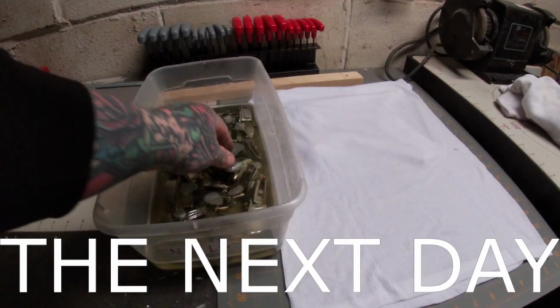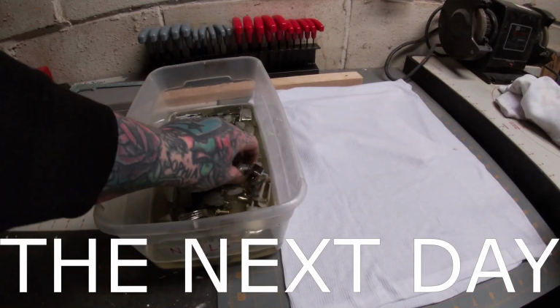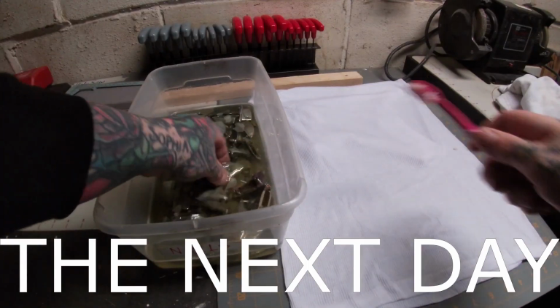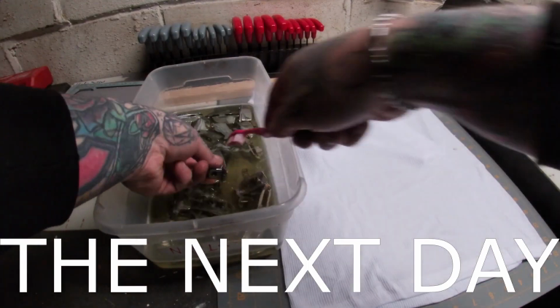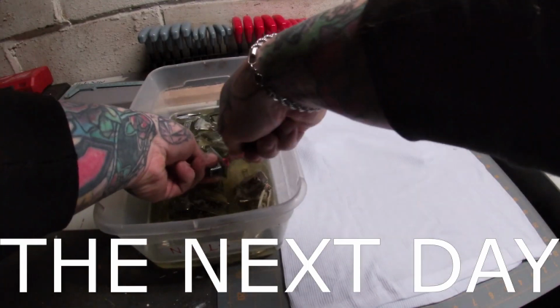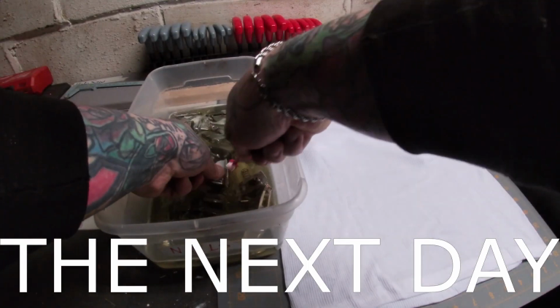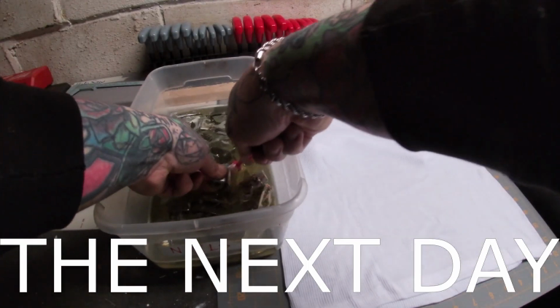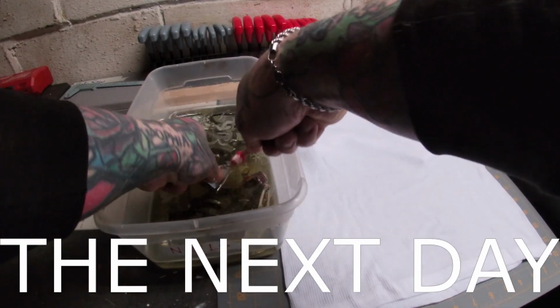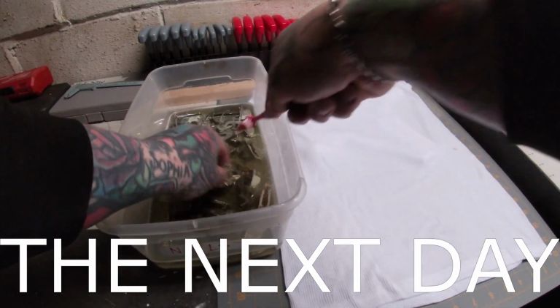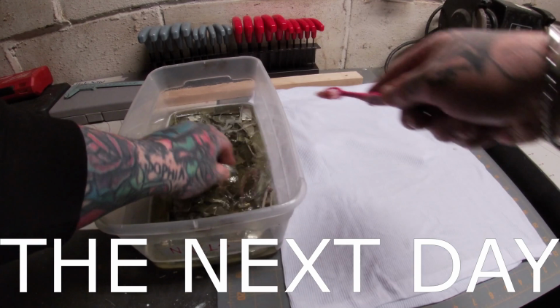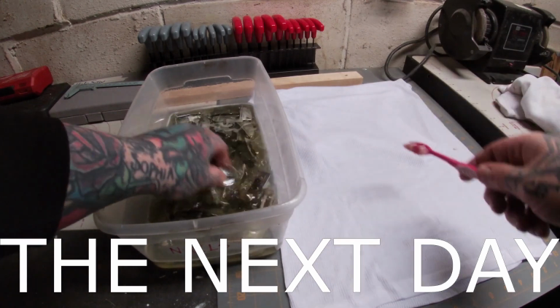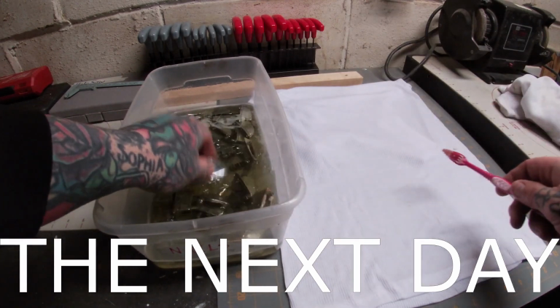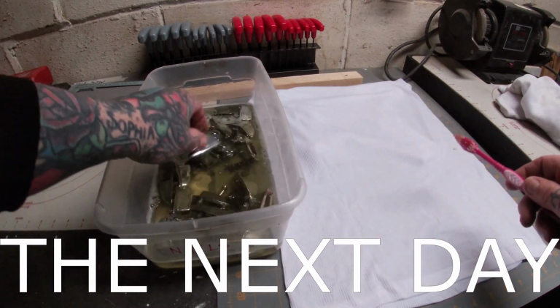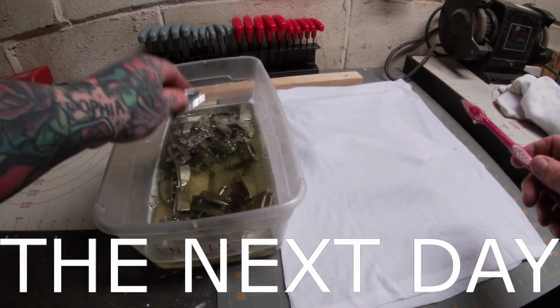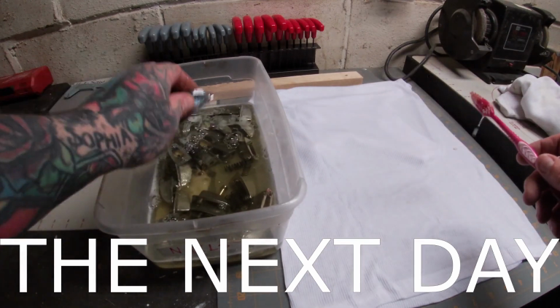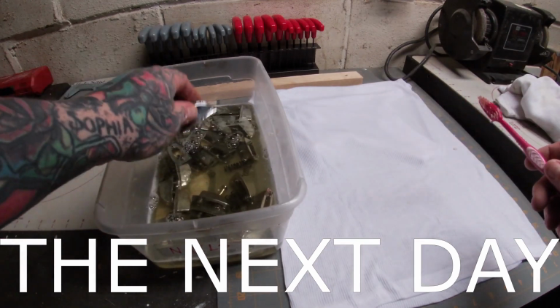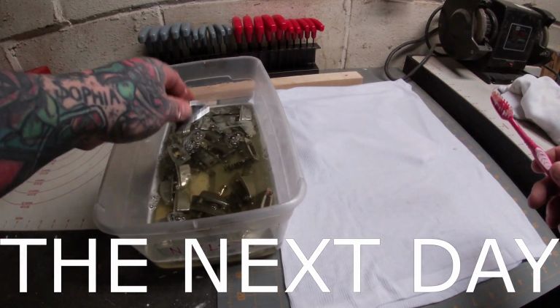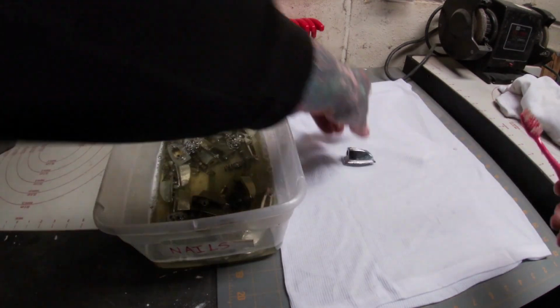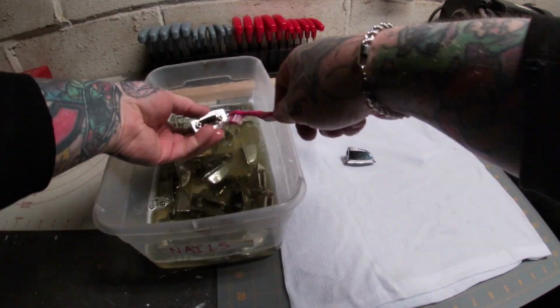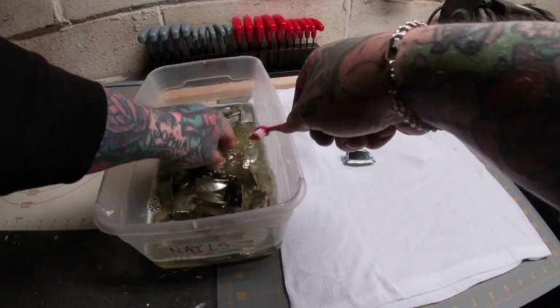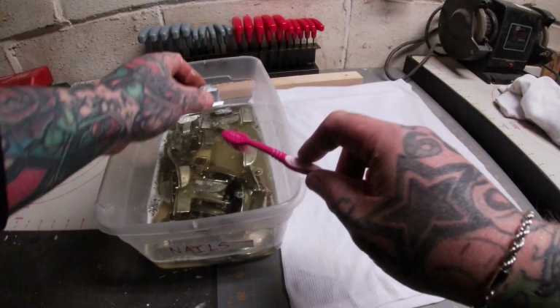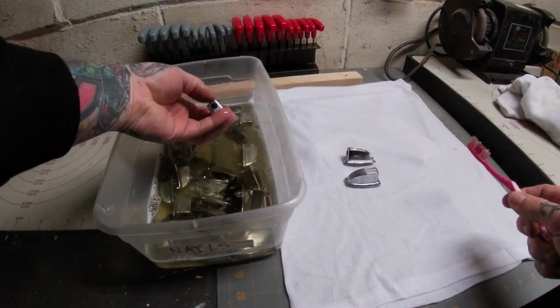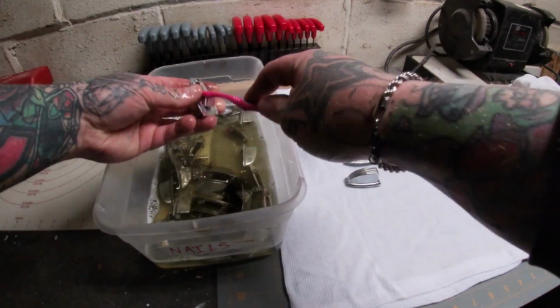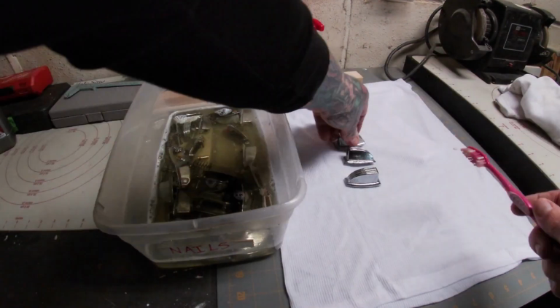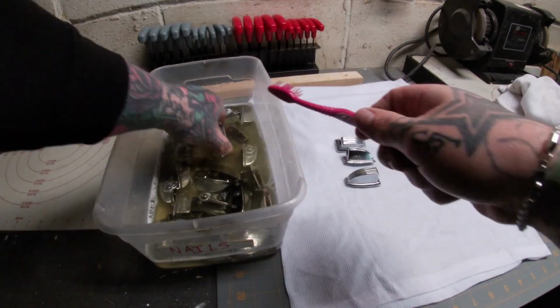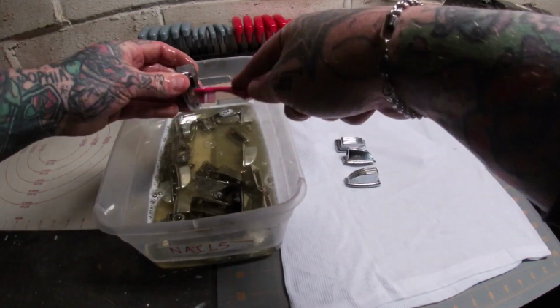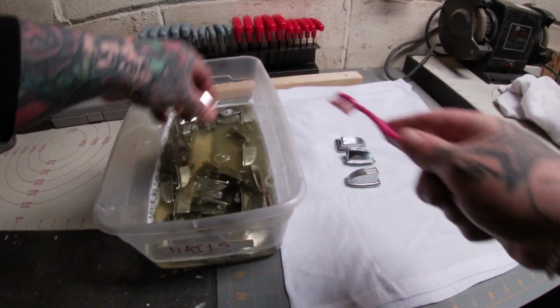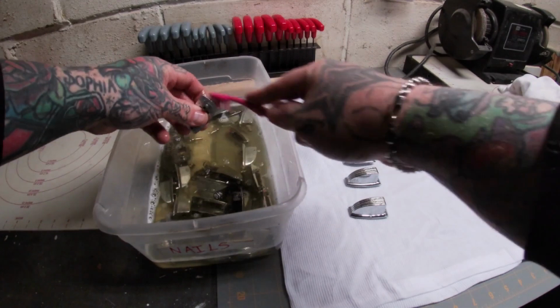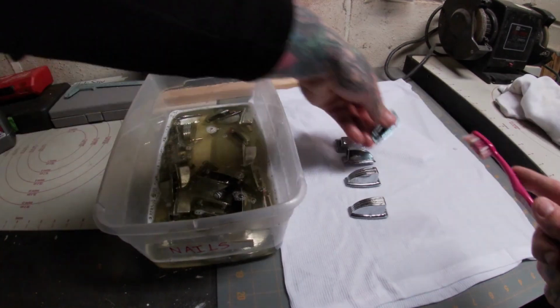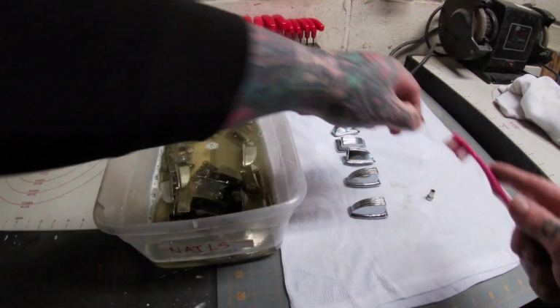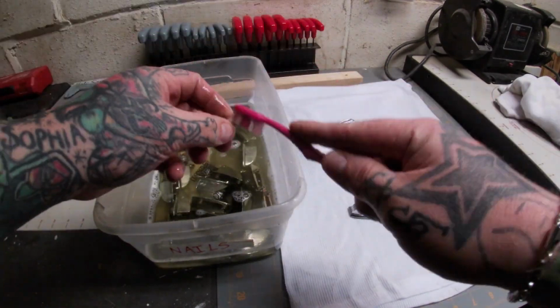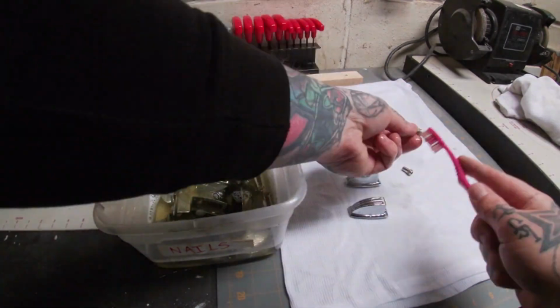After letting them soak overnight I then take a toothbrush and remove any of the last bit of crud or debris that could be on them, setting them aside to dry.